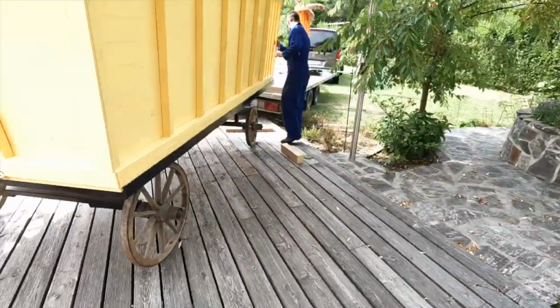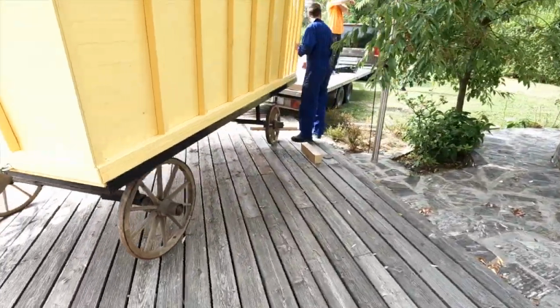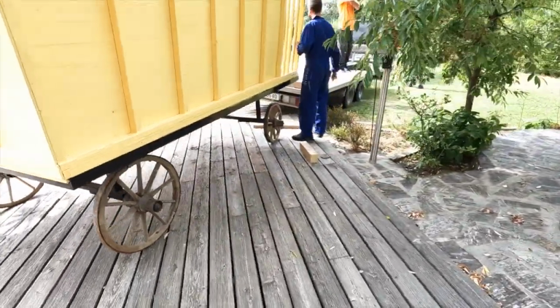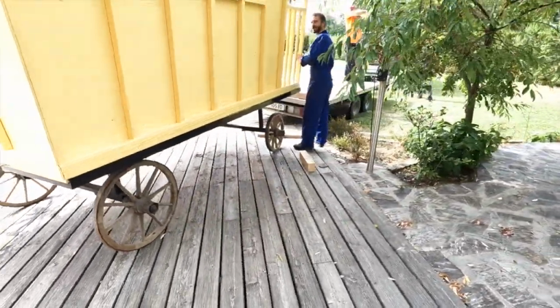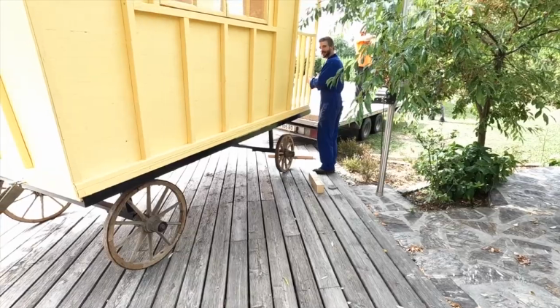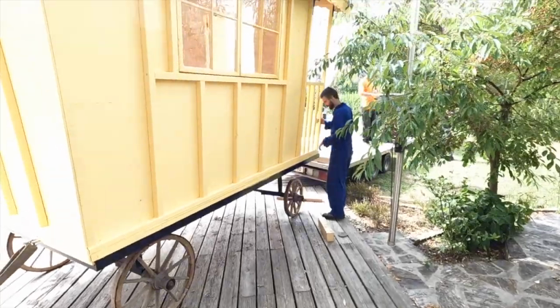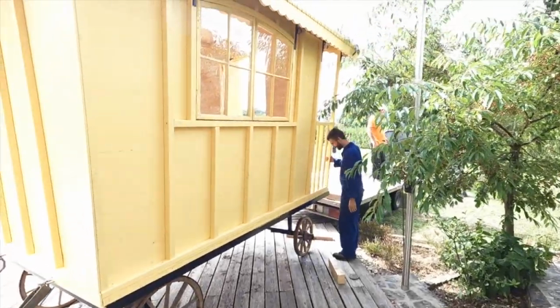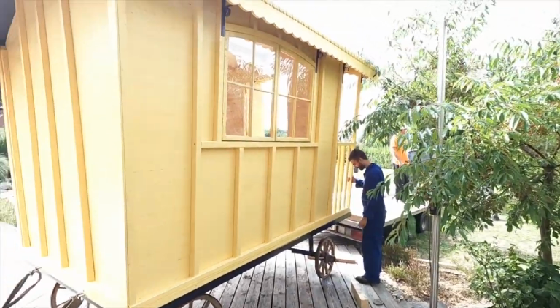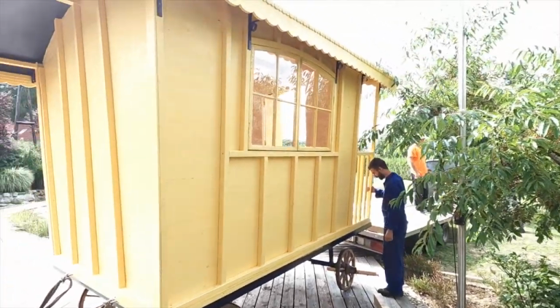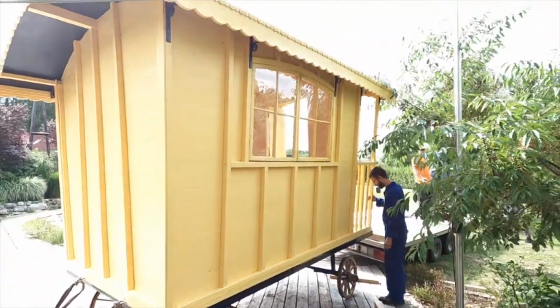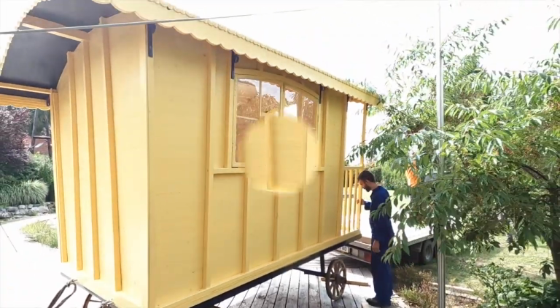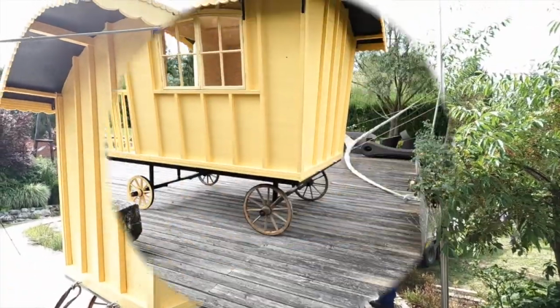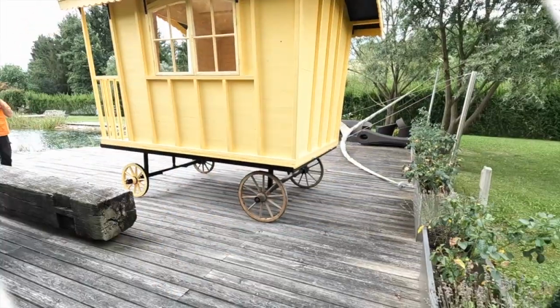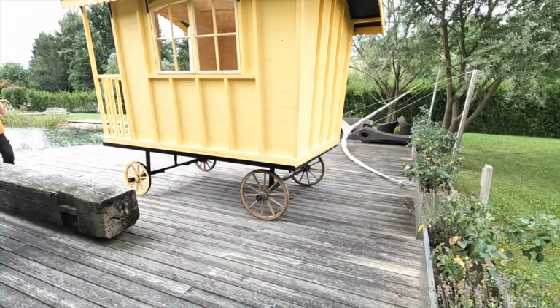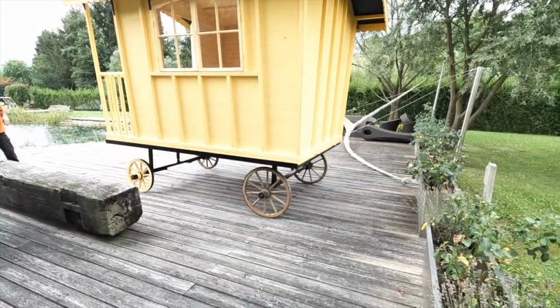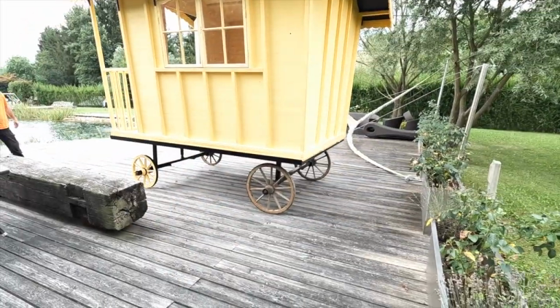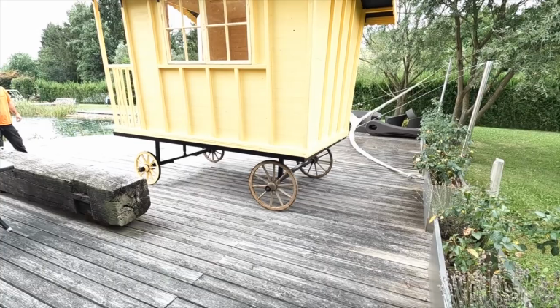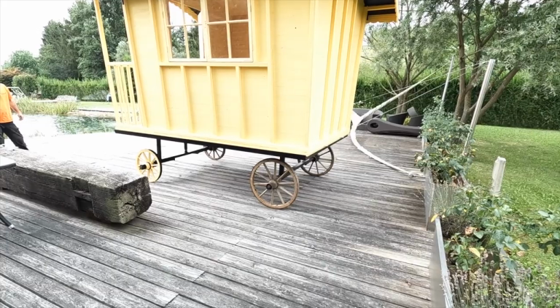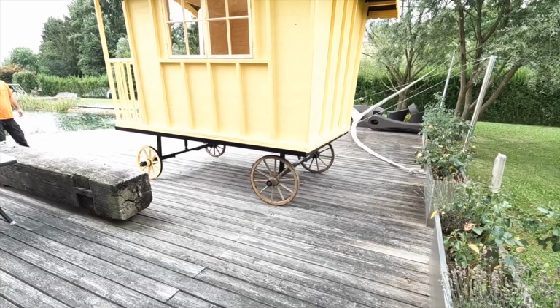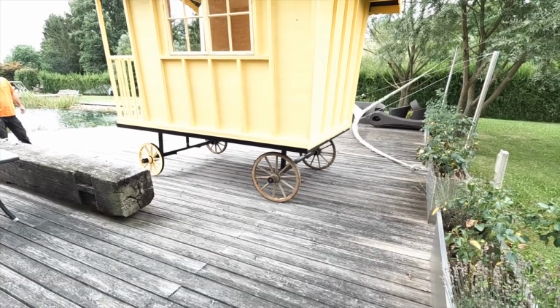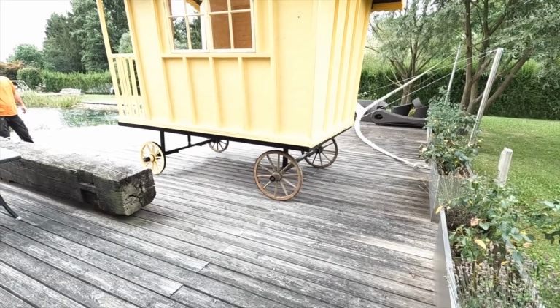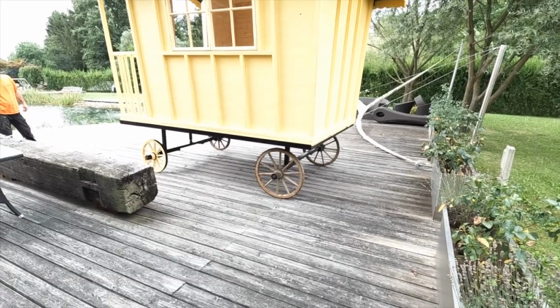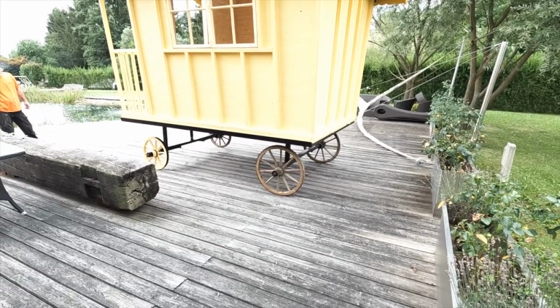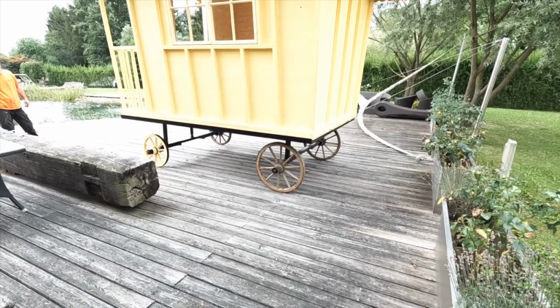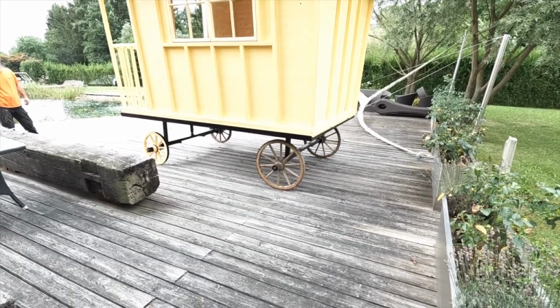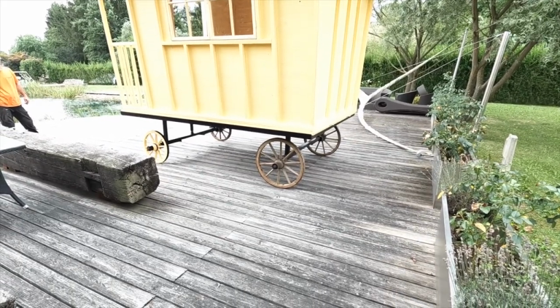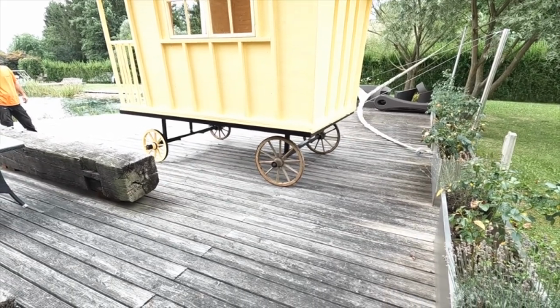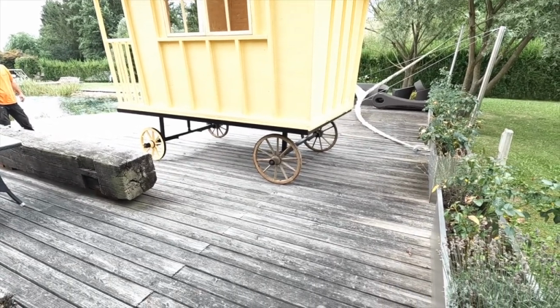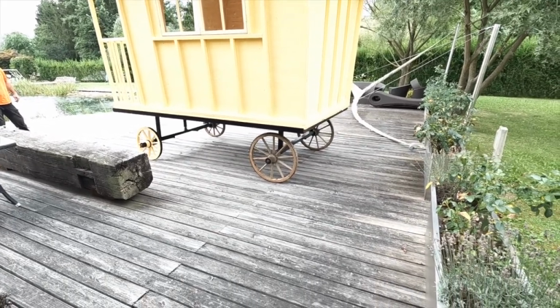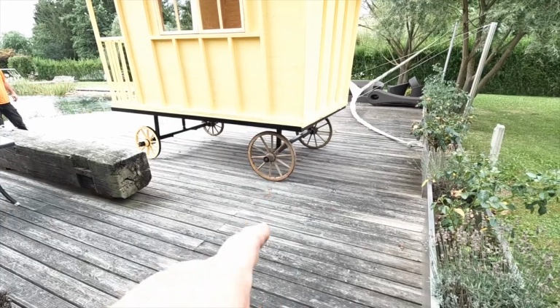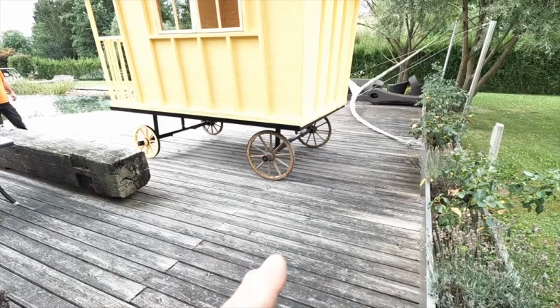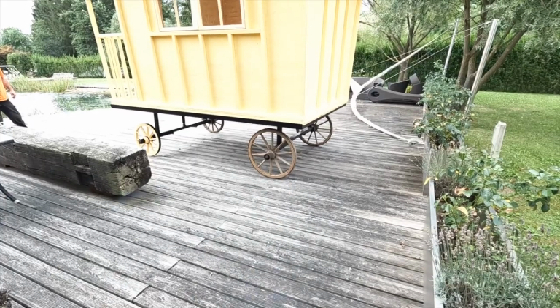Looks great! It's kind of in place. Amir painted the axle stands this morning, so we have to wait until they're dry. We'll put them on tomorrow — put the axle stands under it.